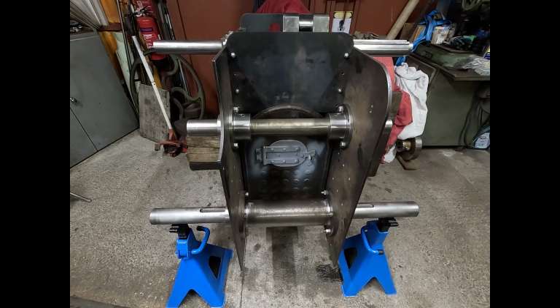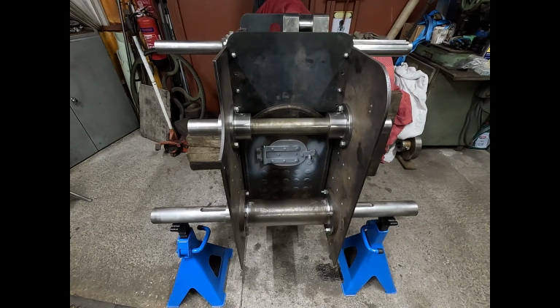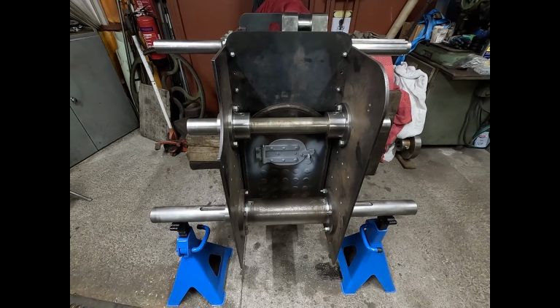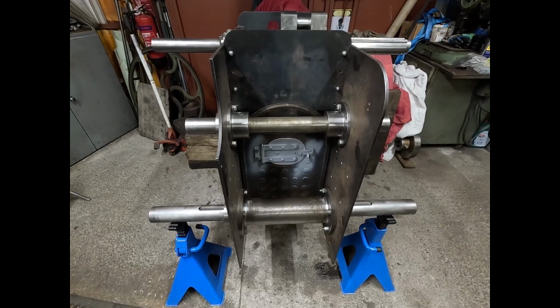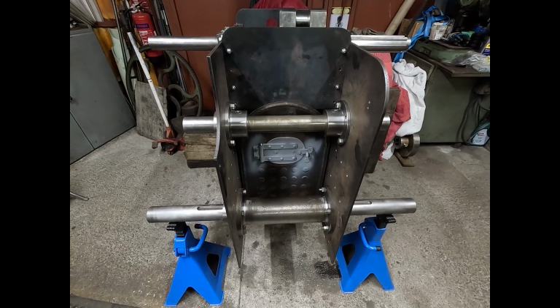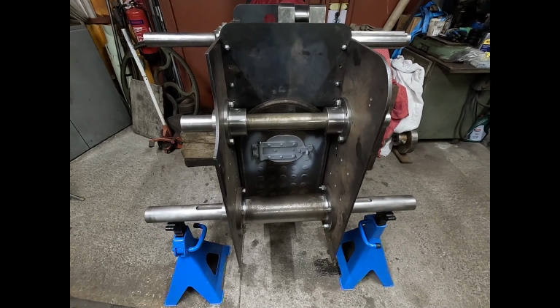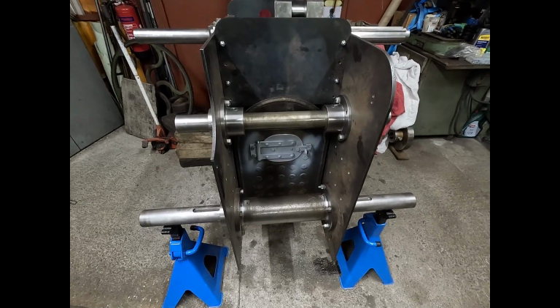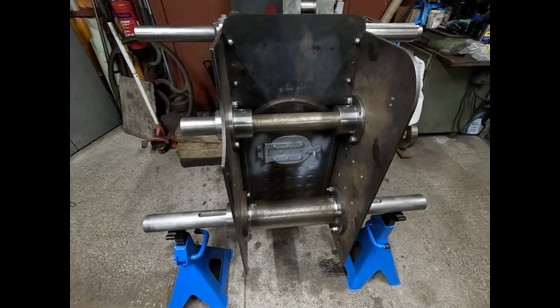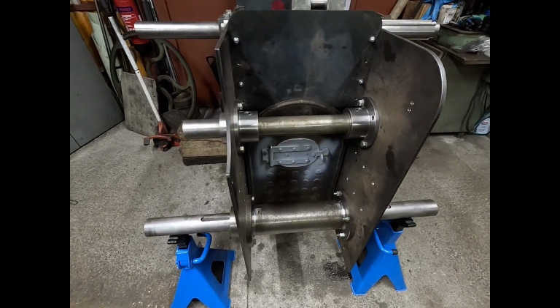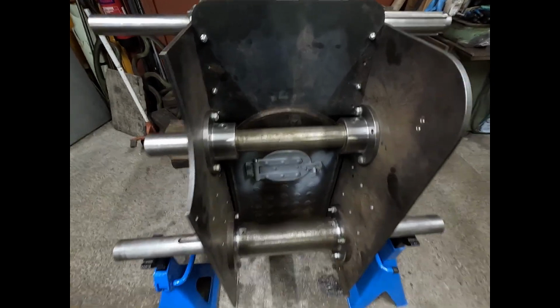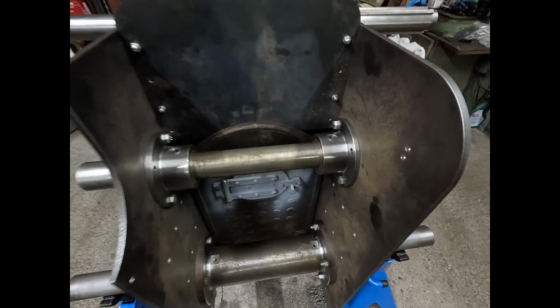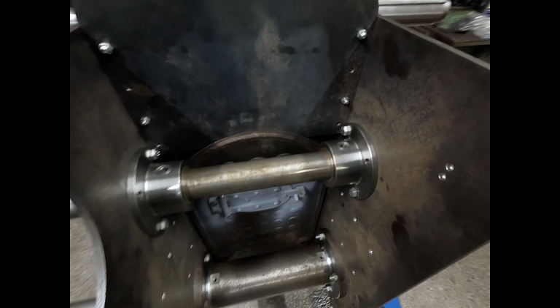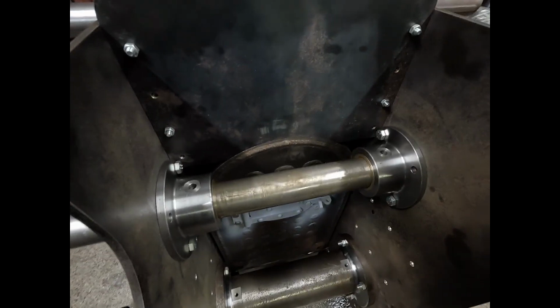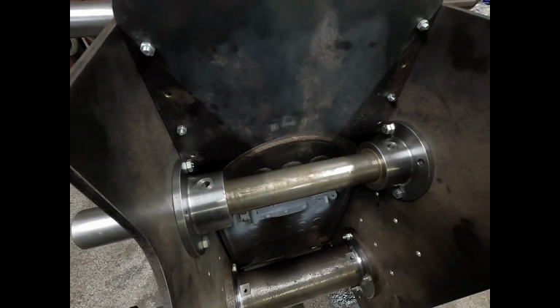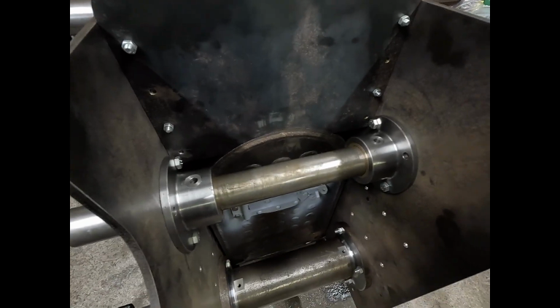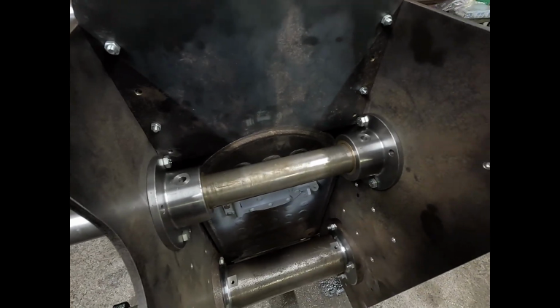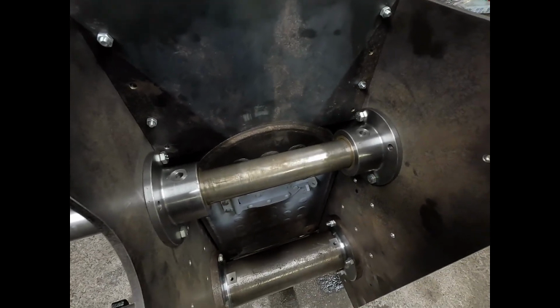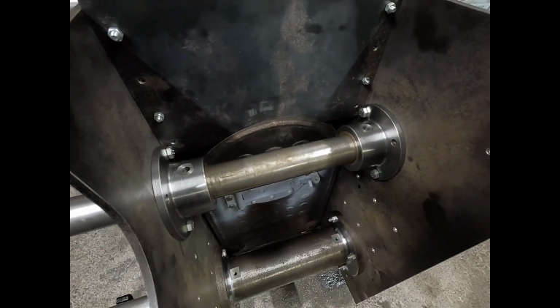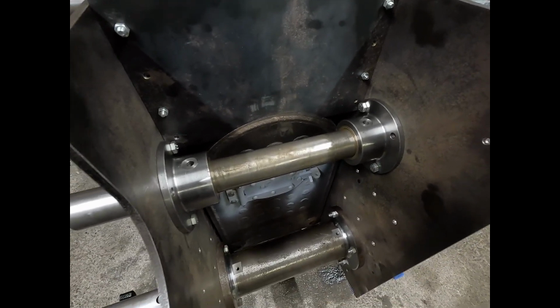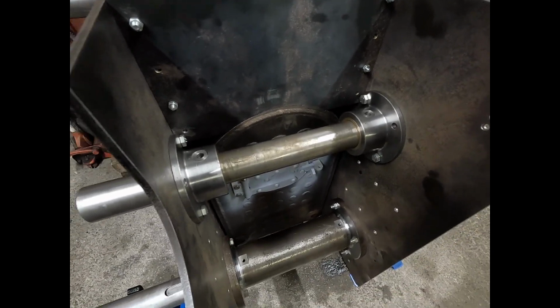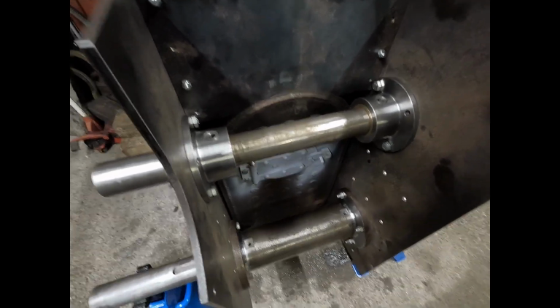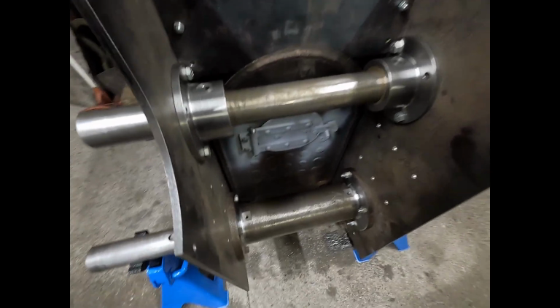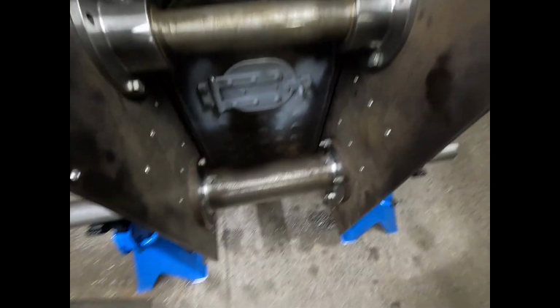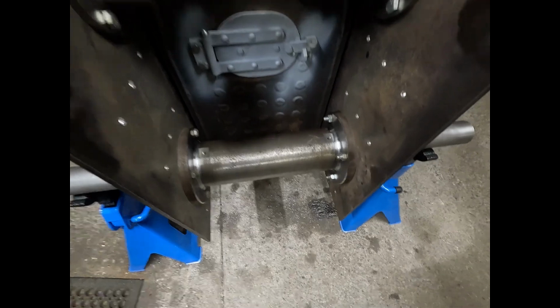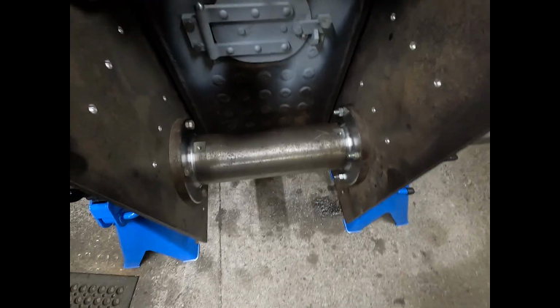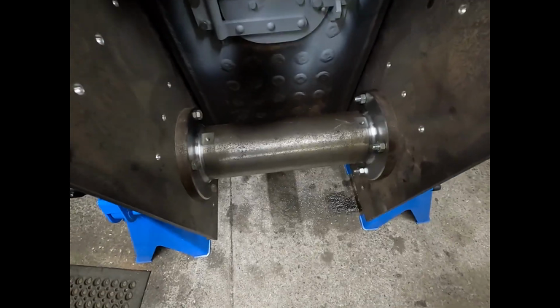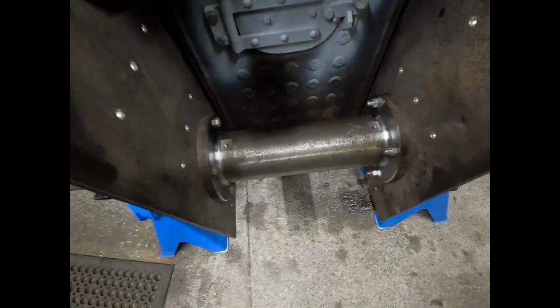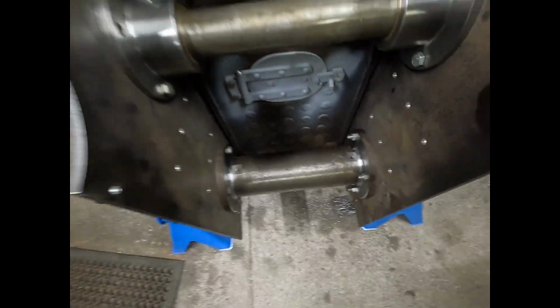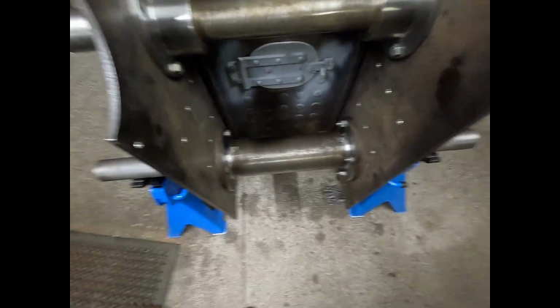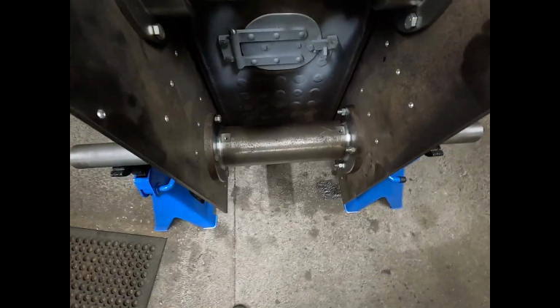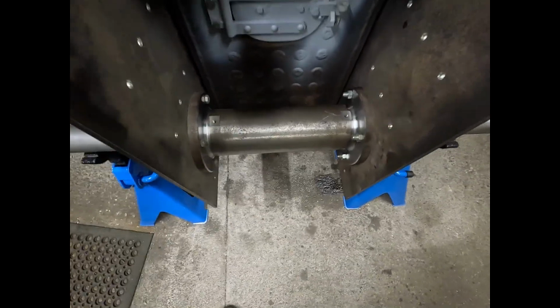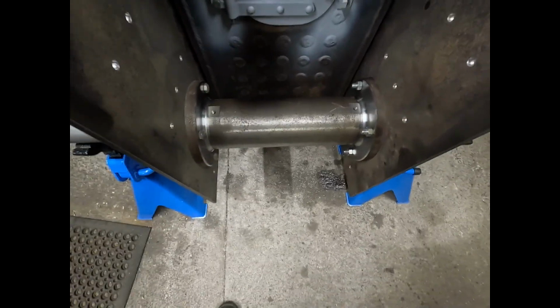Here we have another bit of progress now in the engine. Second shaft bearings in position, drilled for eyelets.